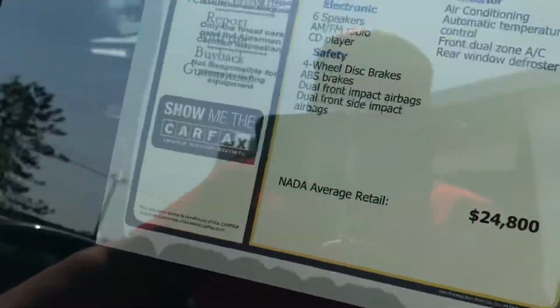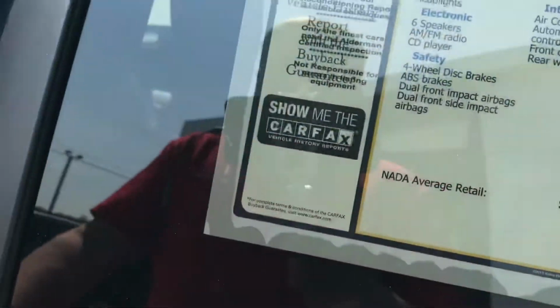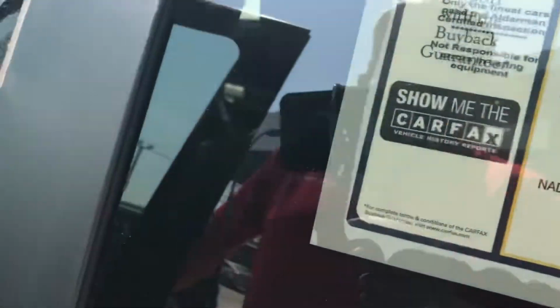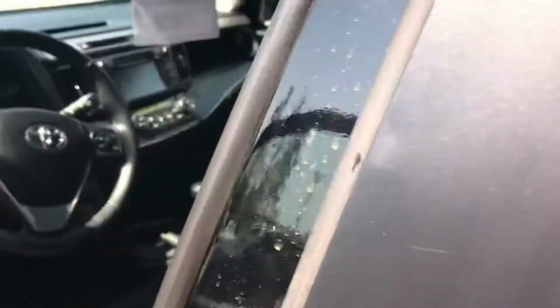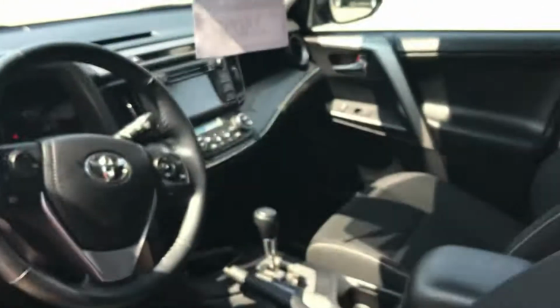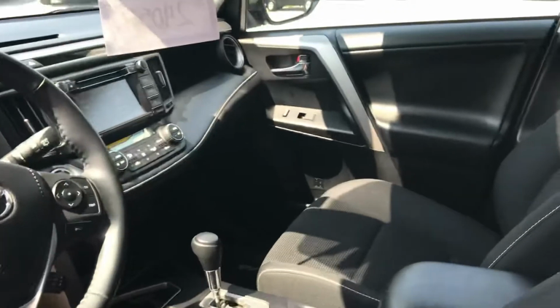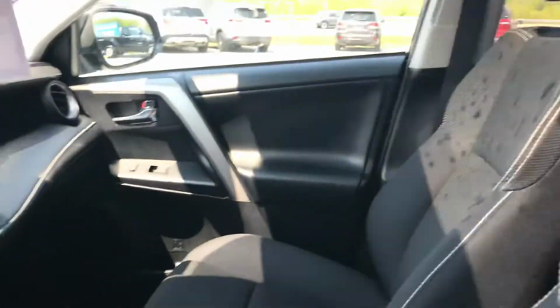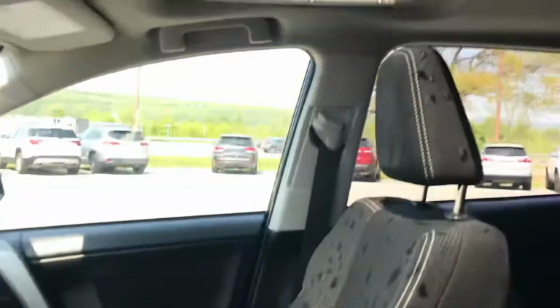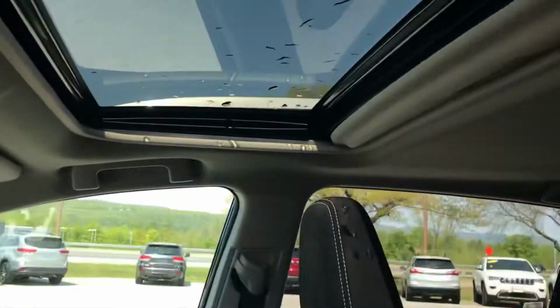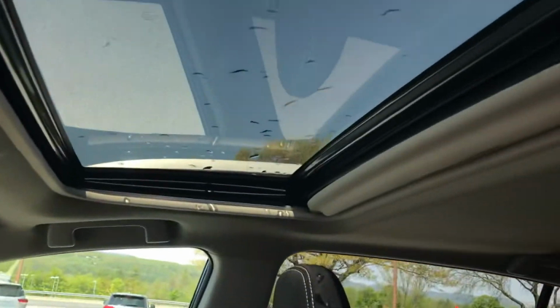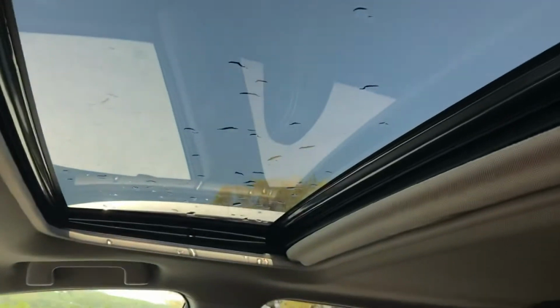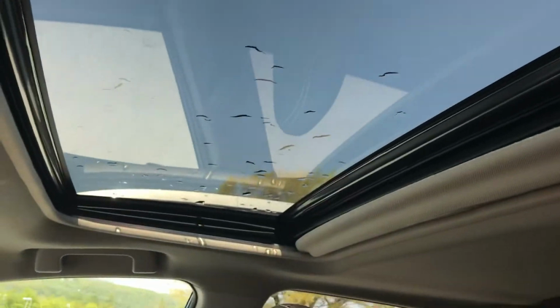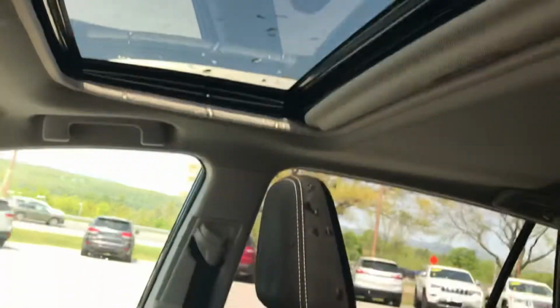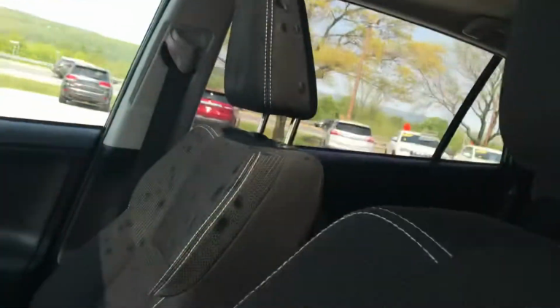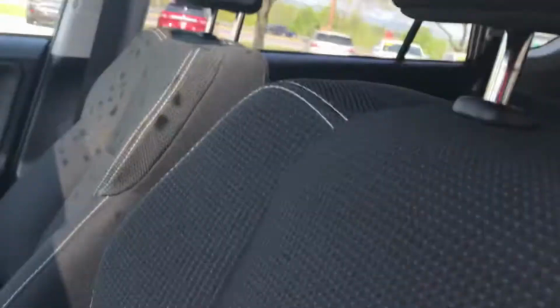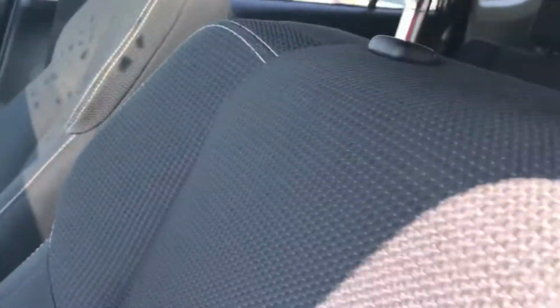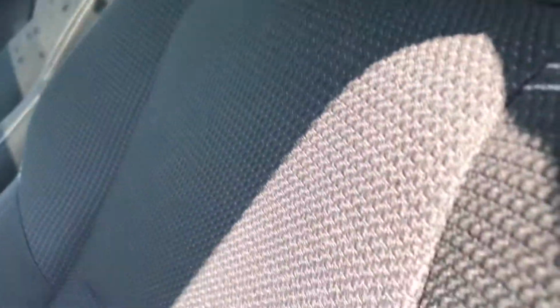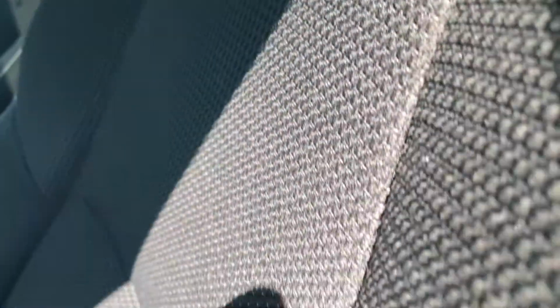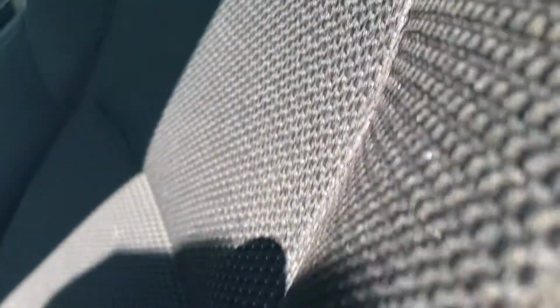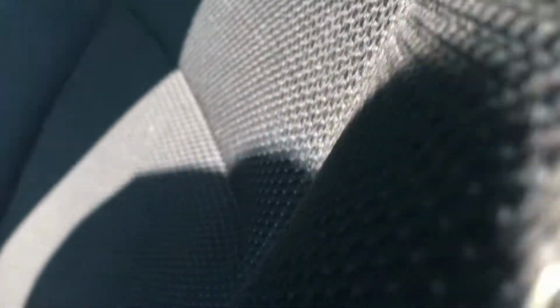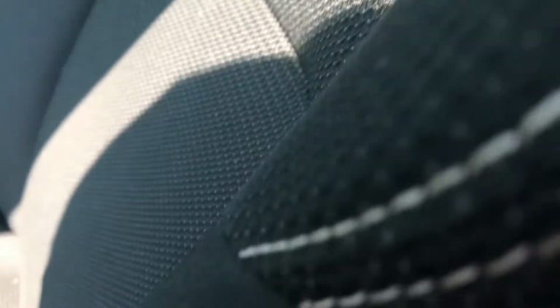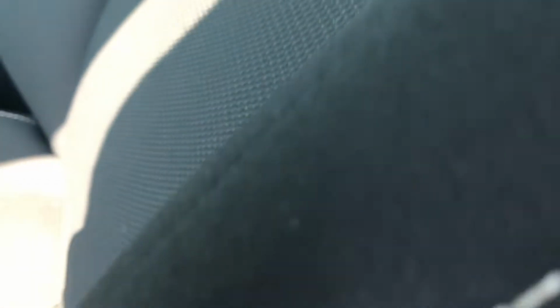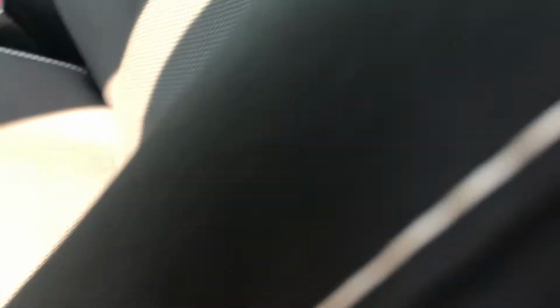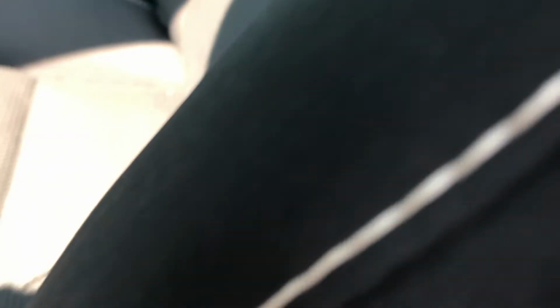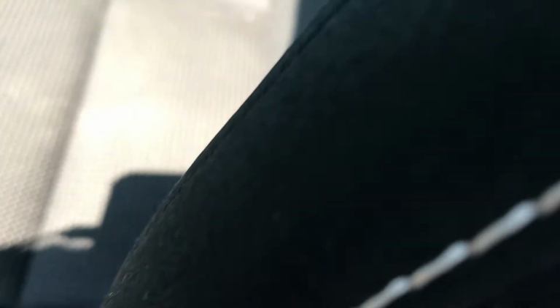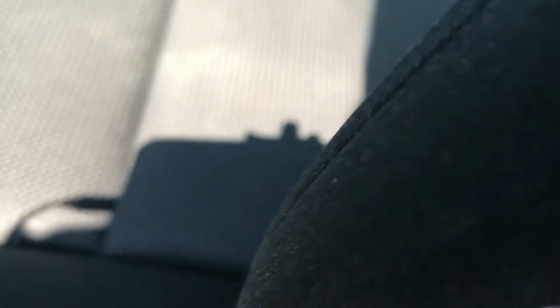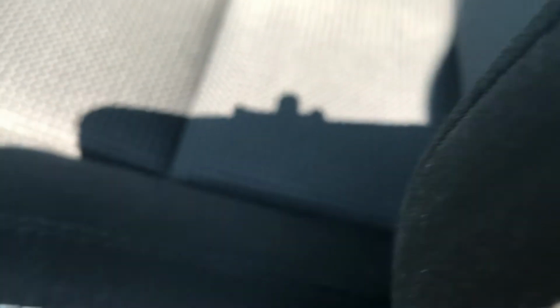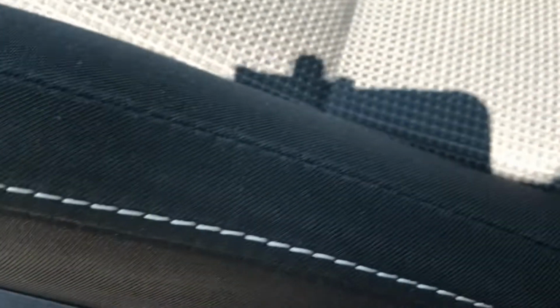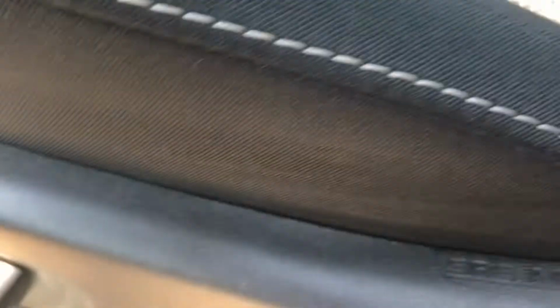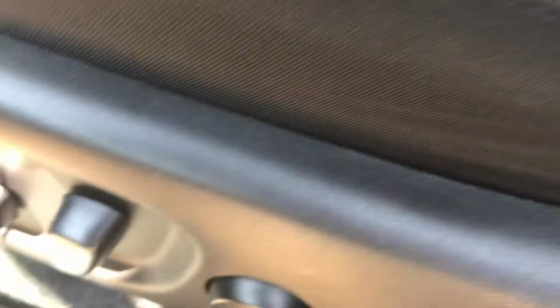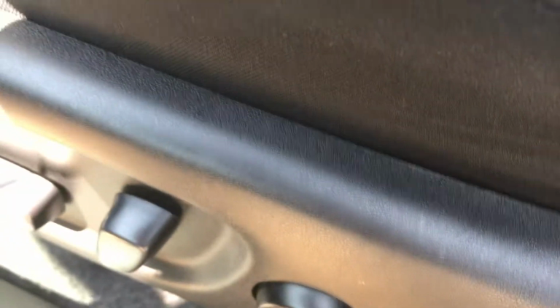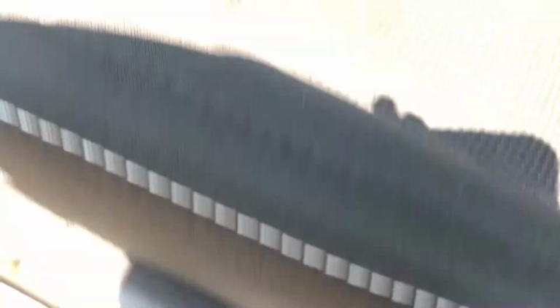You do have a very nice moonroof with this vehicle. This has a jet black interior. These seats are very comfortable — you can see they're in good shape. There is a power seat on the driver's side.